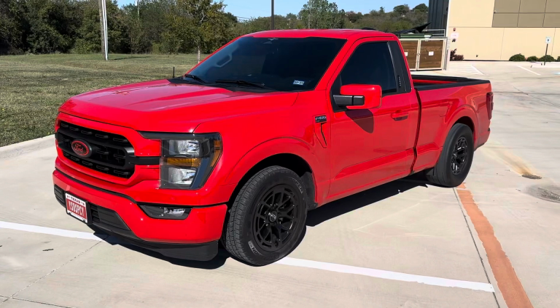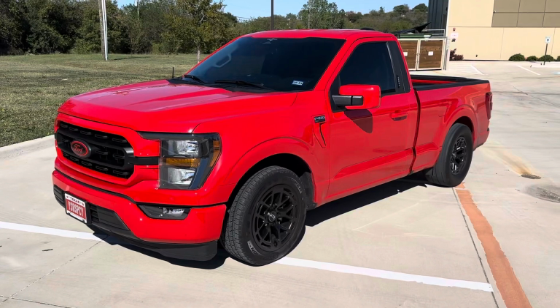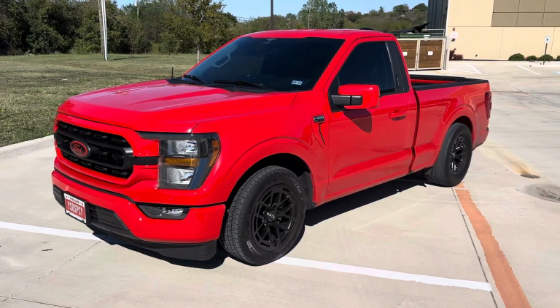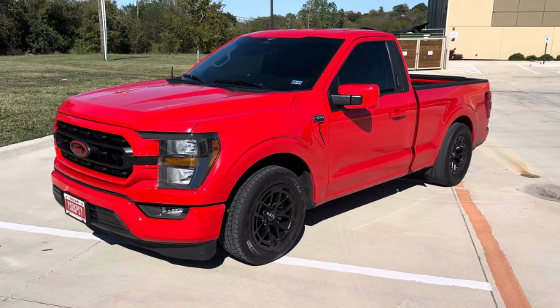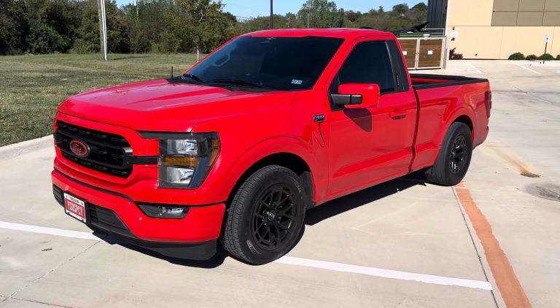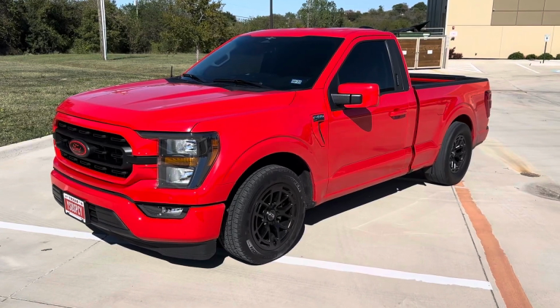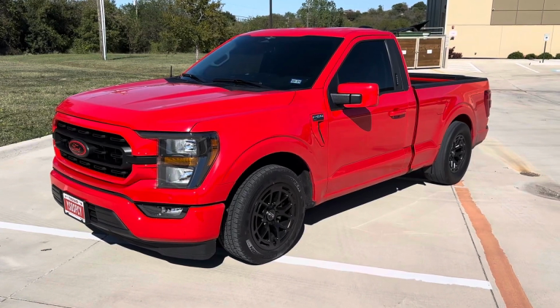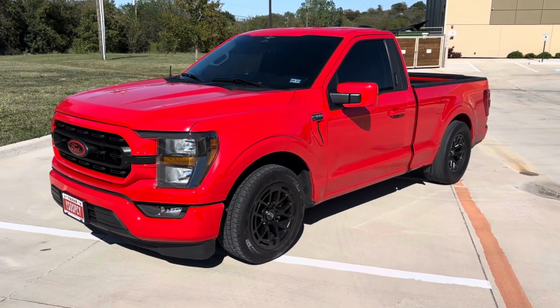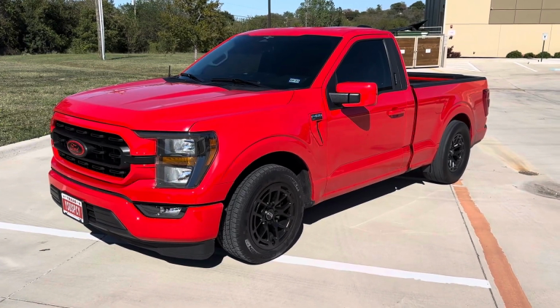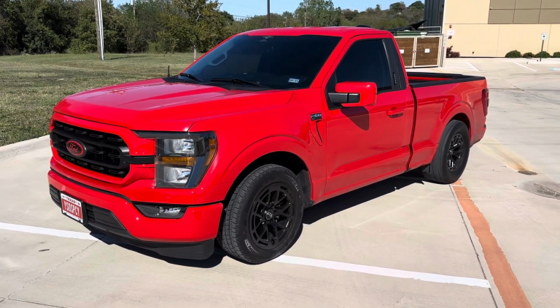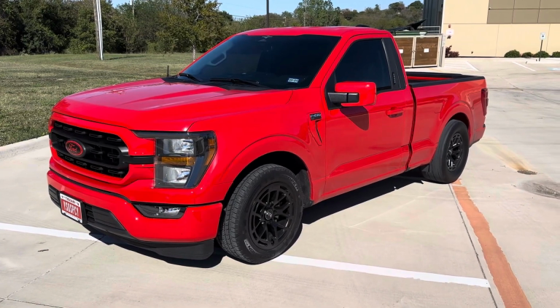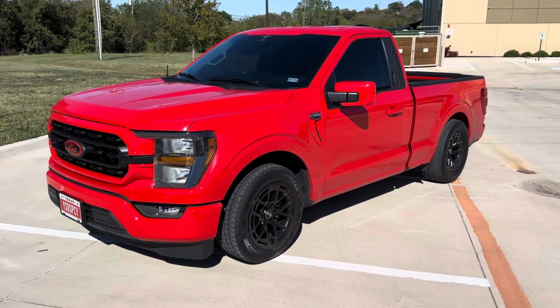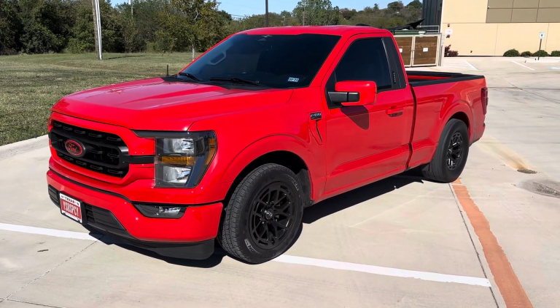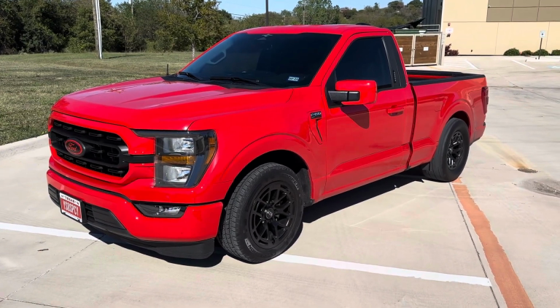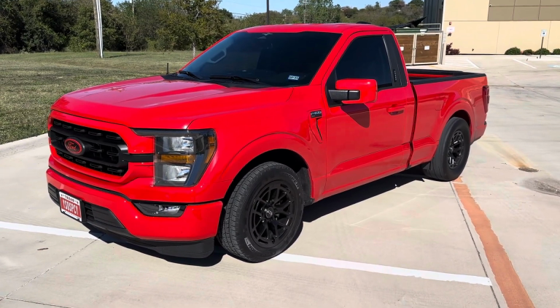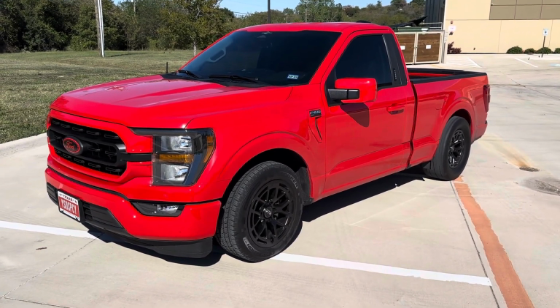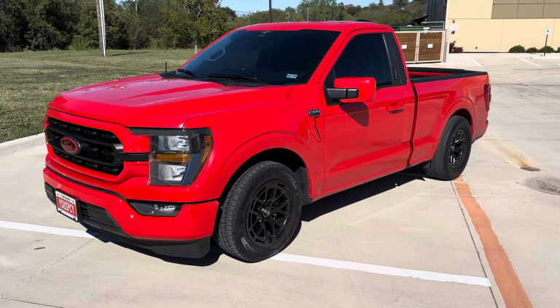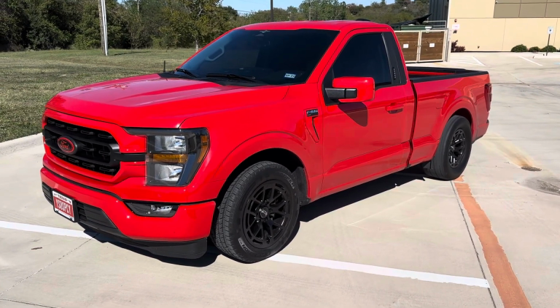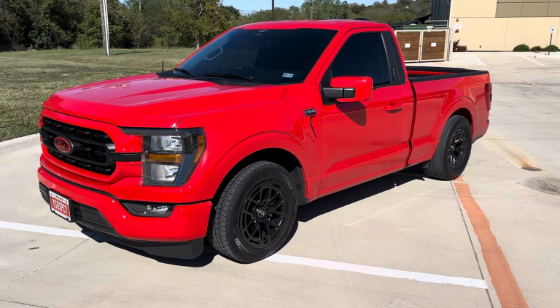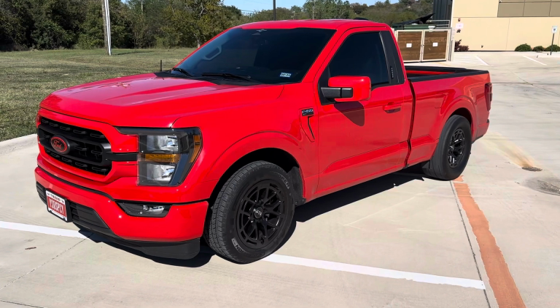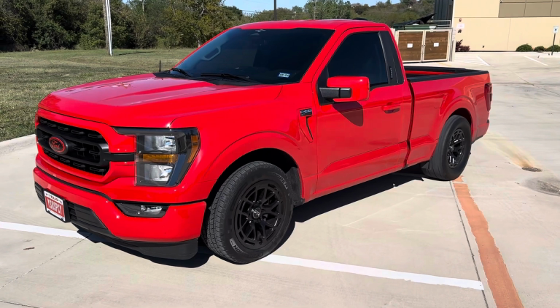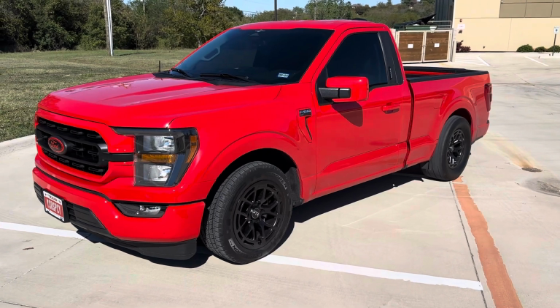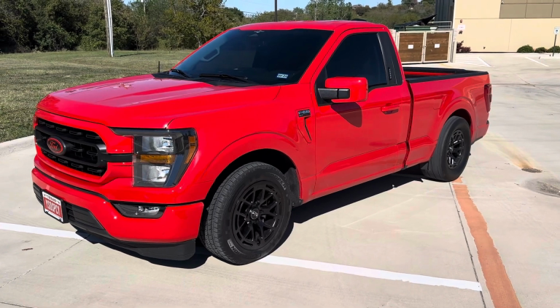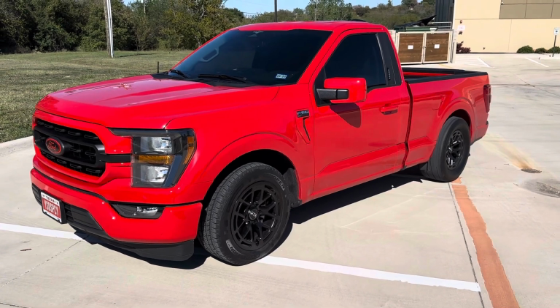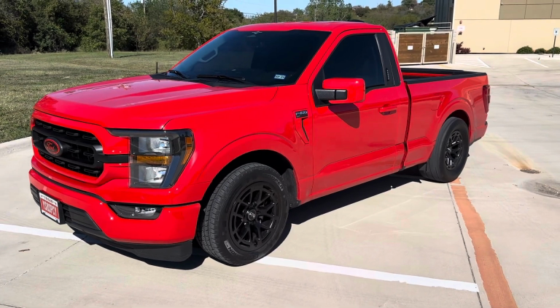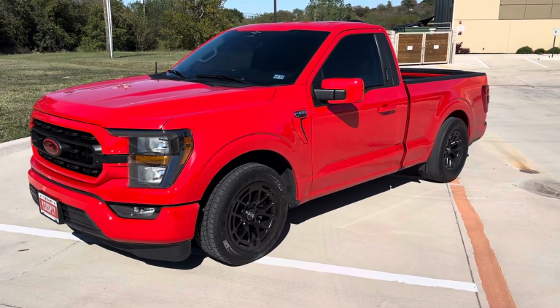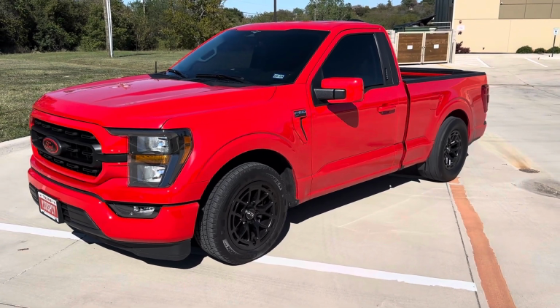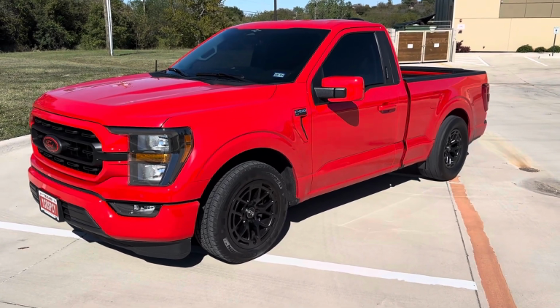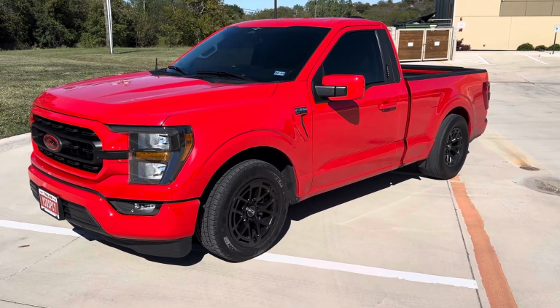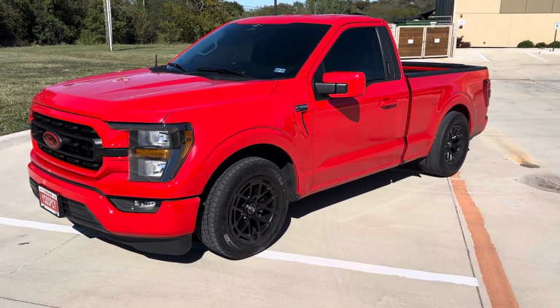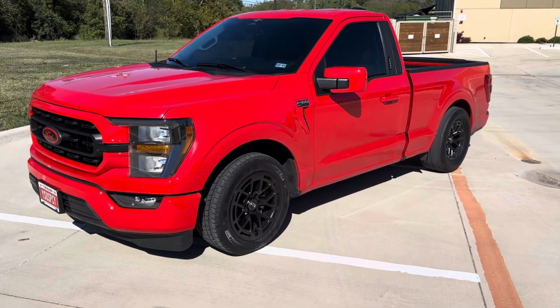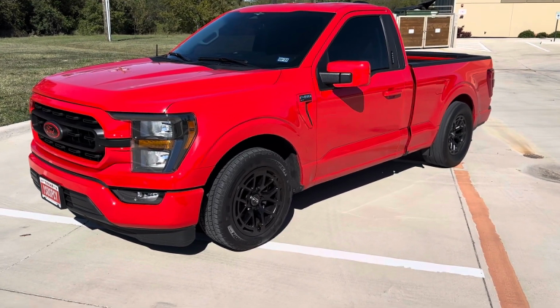What's going on YouTube, a little update on the F-150 — well, big update. As you can tell it looks completely different, just finished it up.